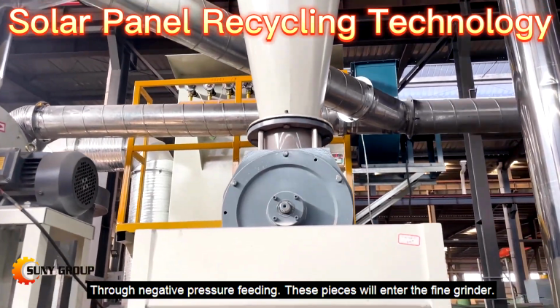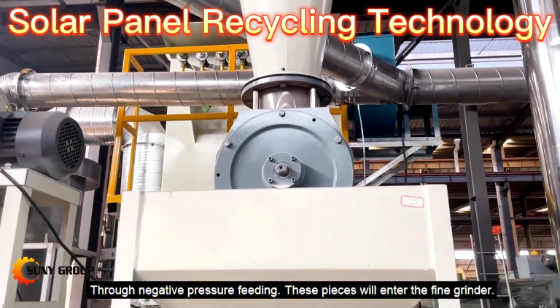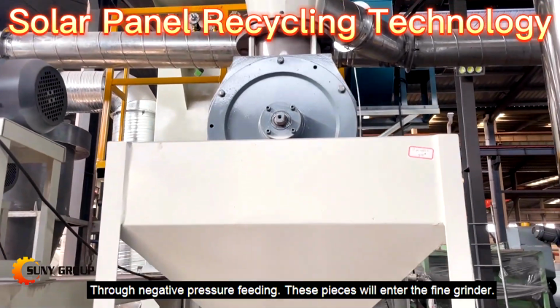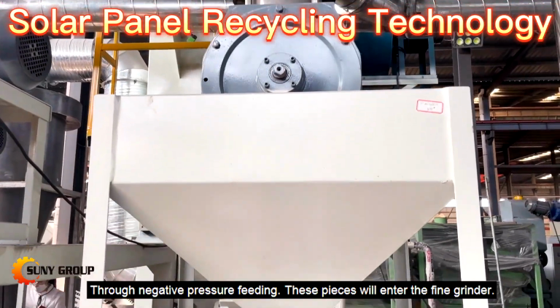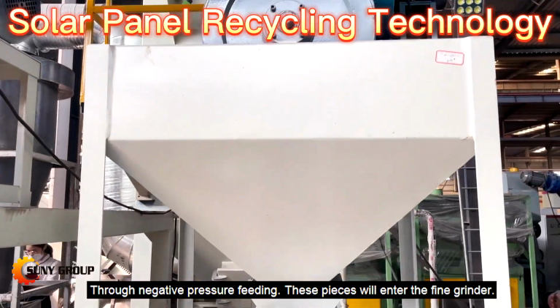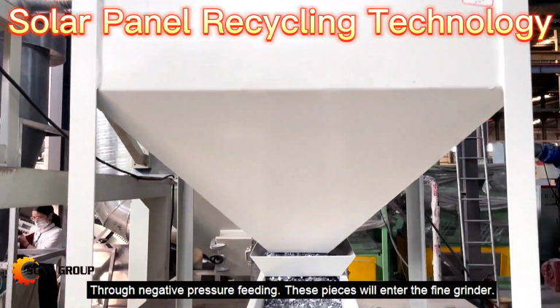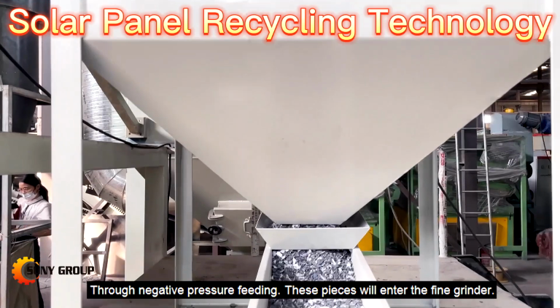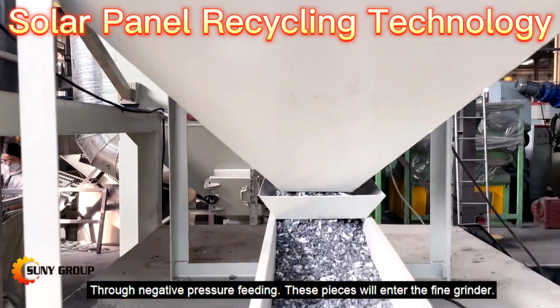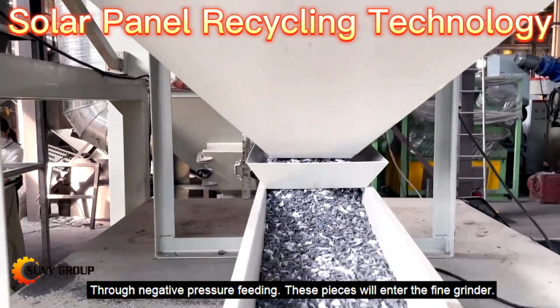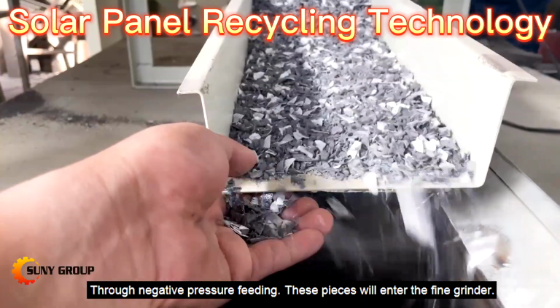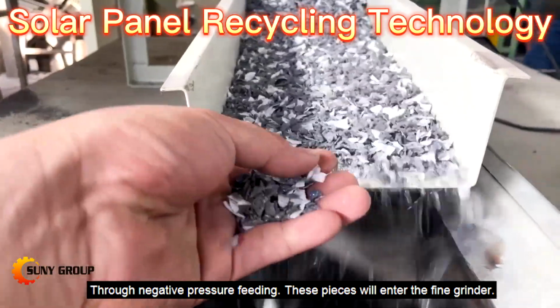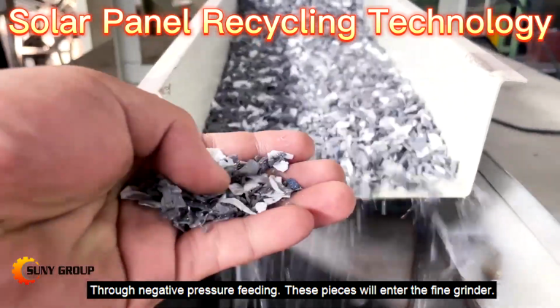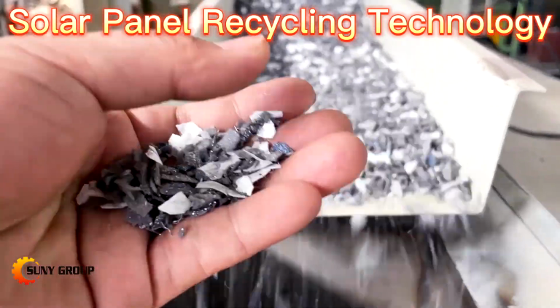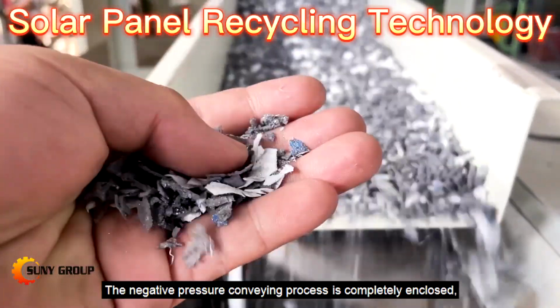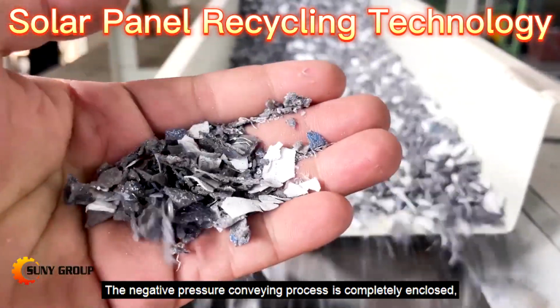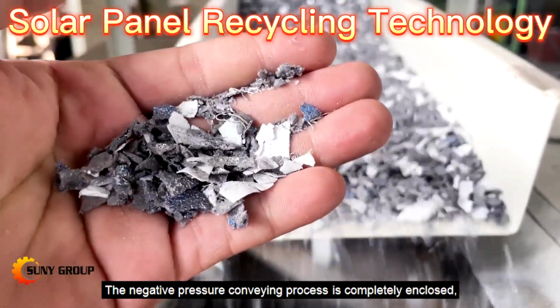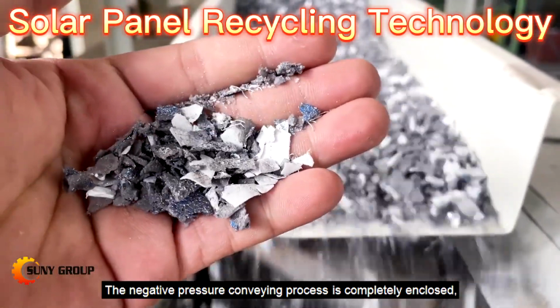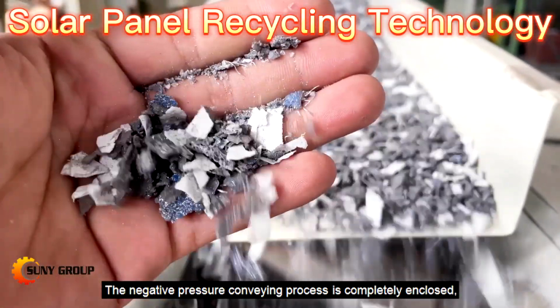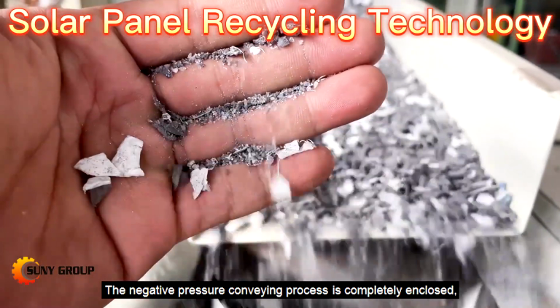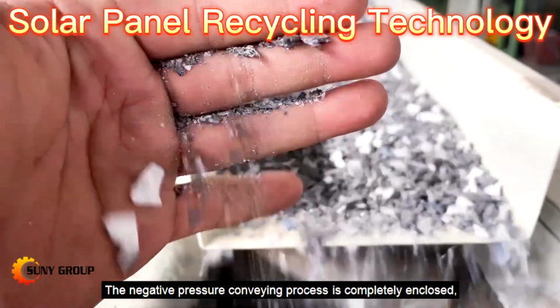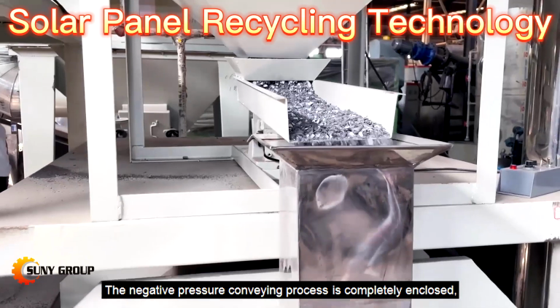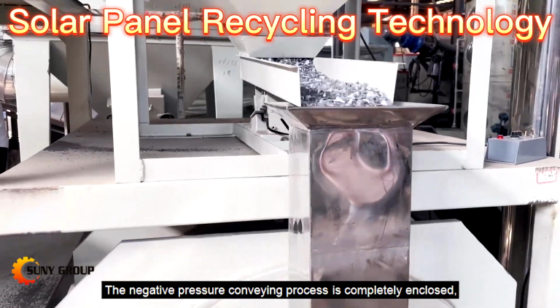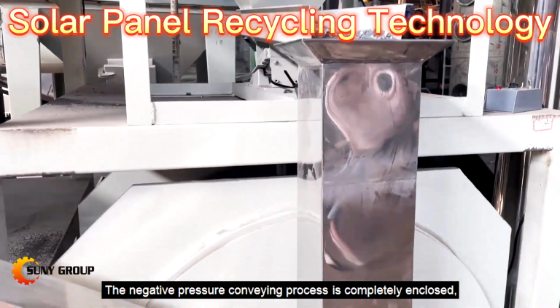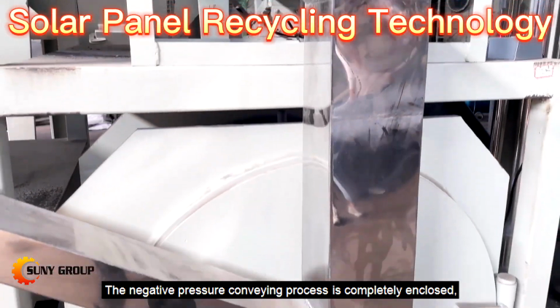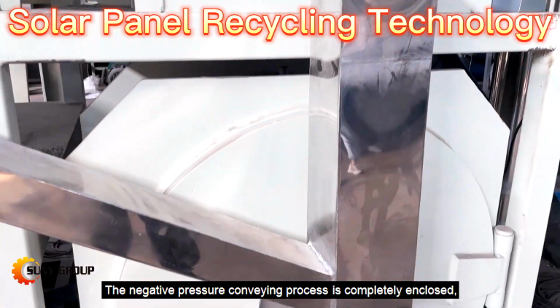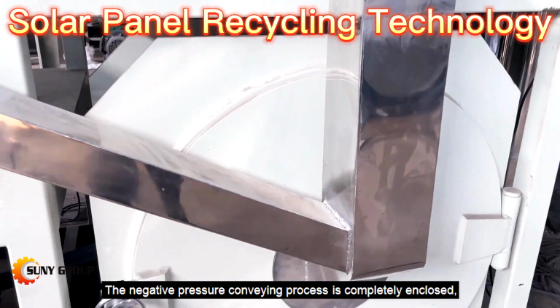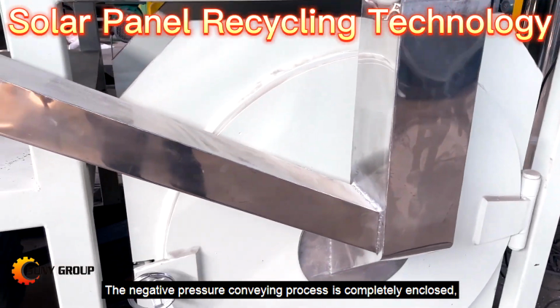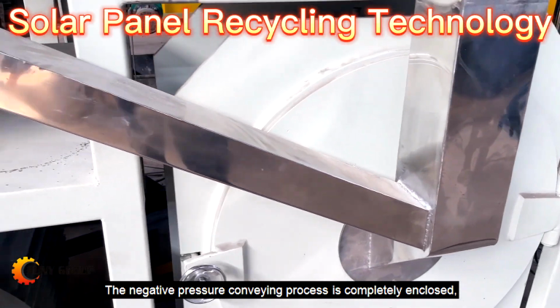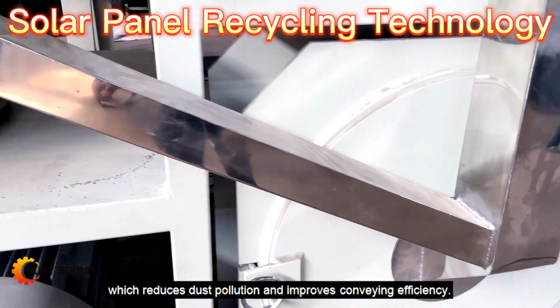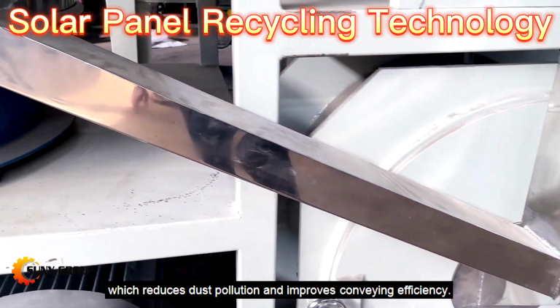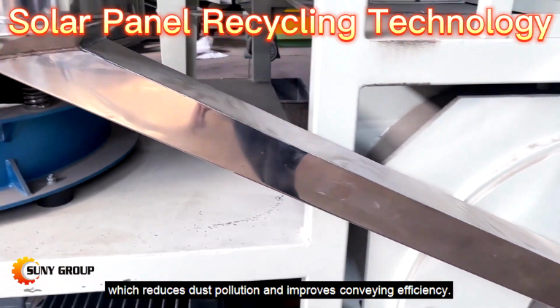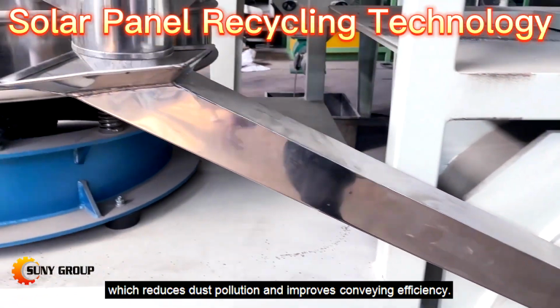Through negative pressure feeding, these small pieces will enter the fine grinder. The negative pressure conveying process is completely enclosed, which reduces dust pollution and improves conveying efficiency.